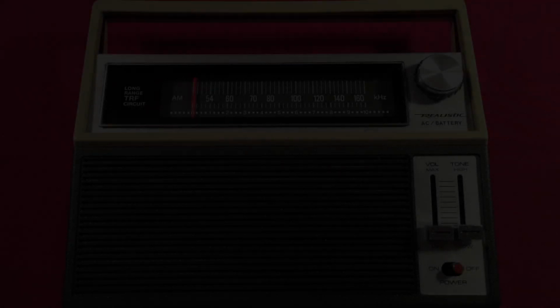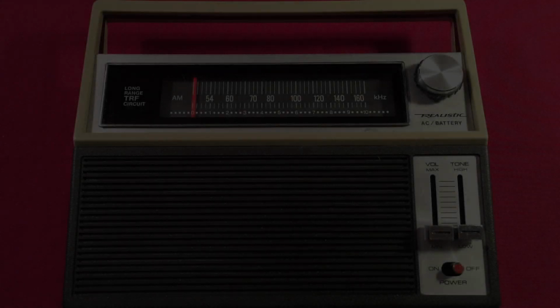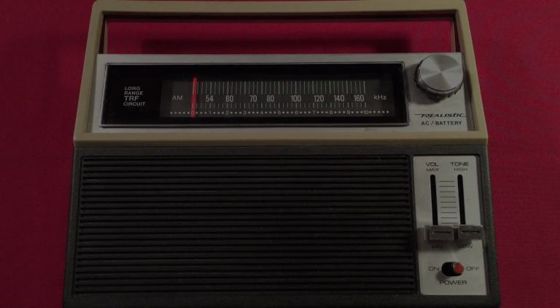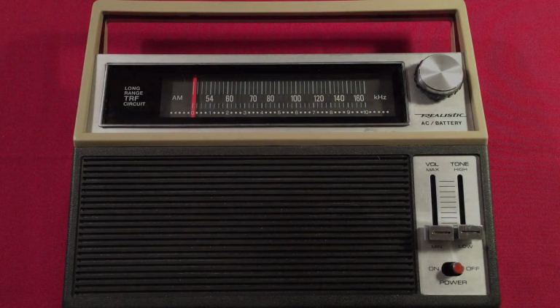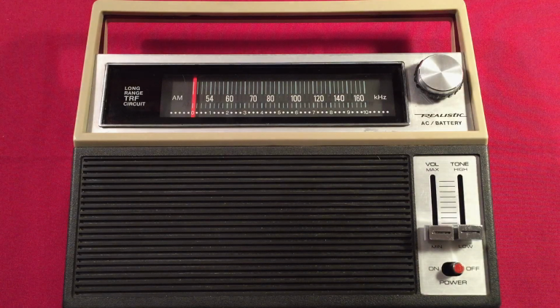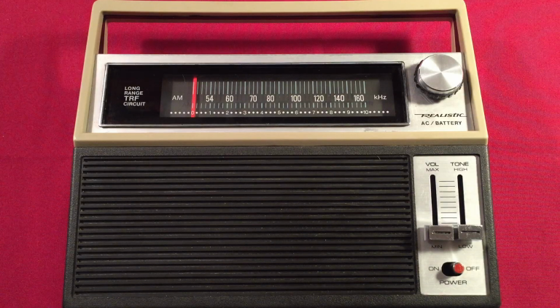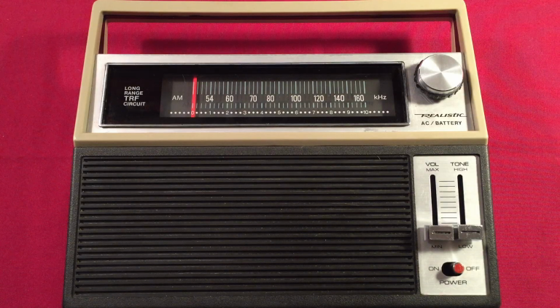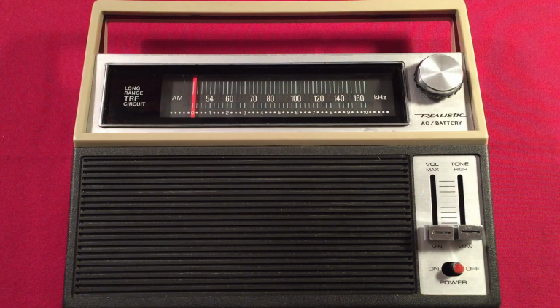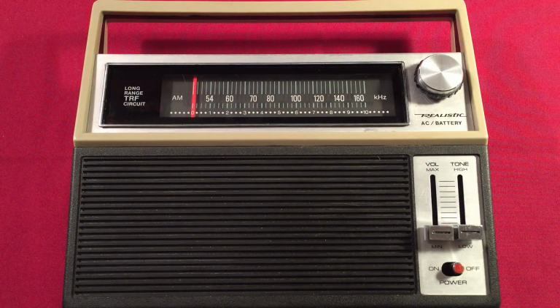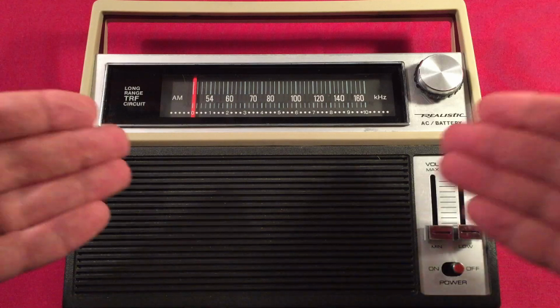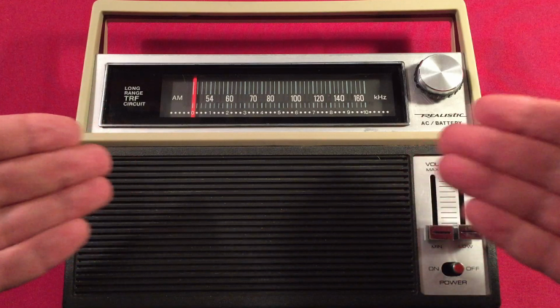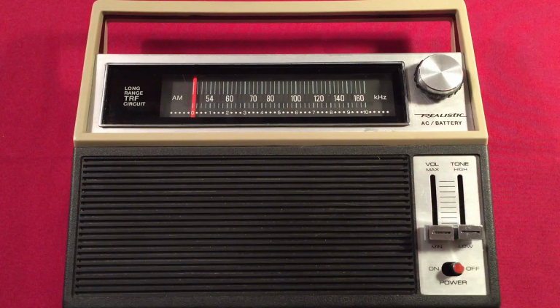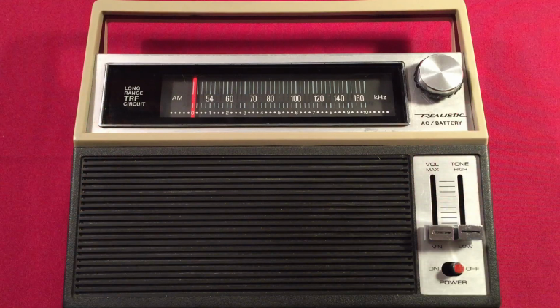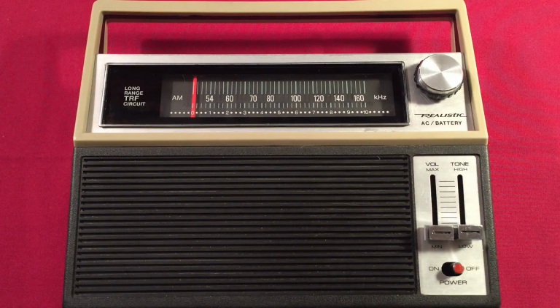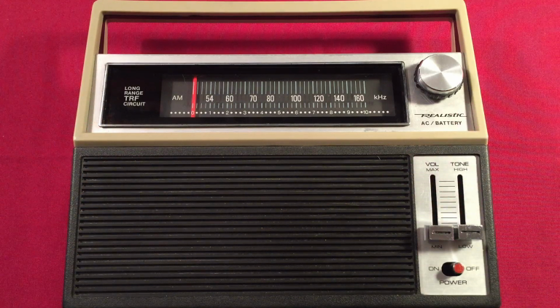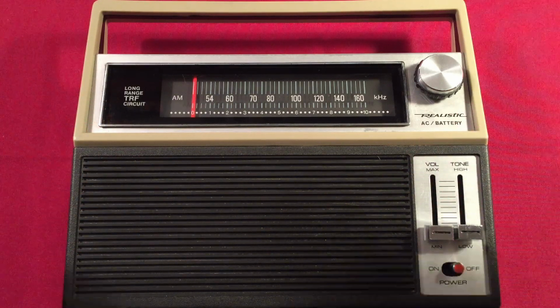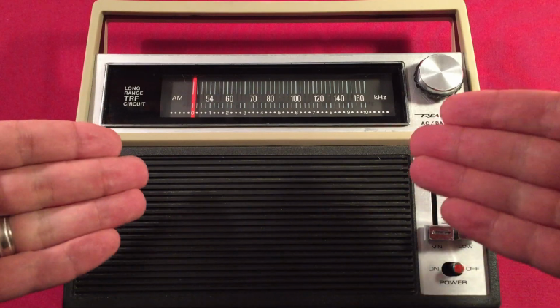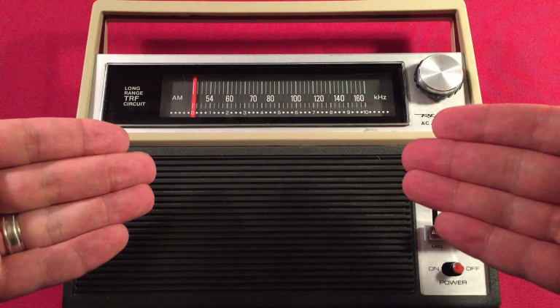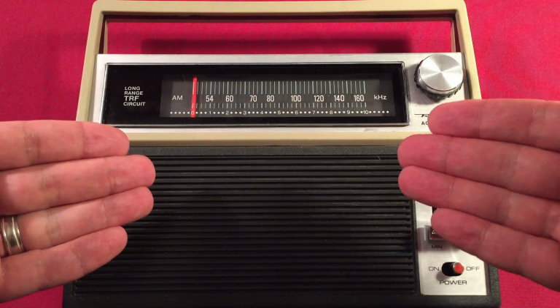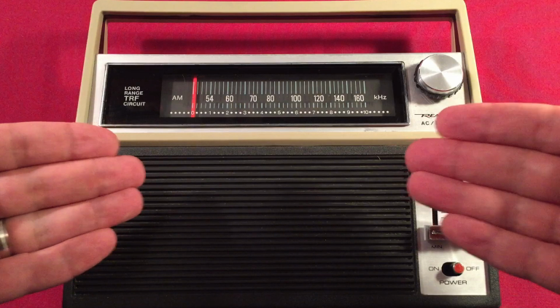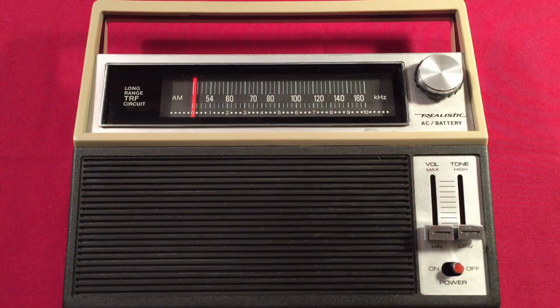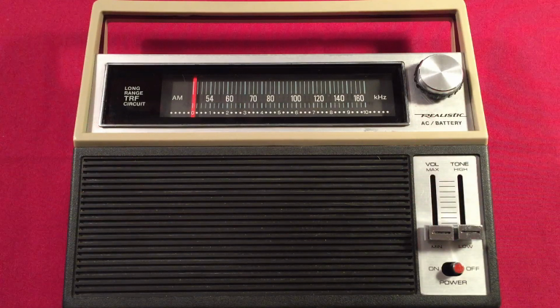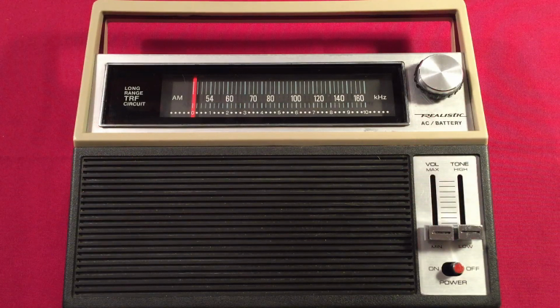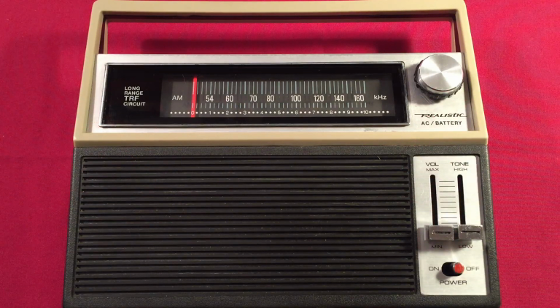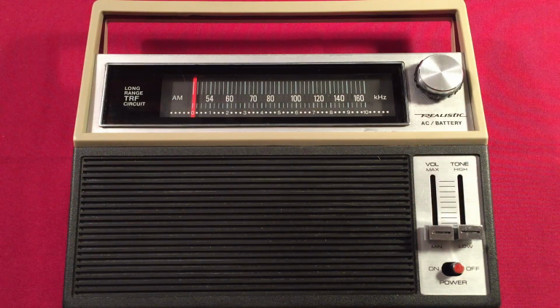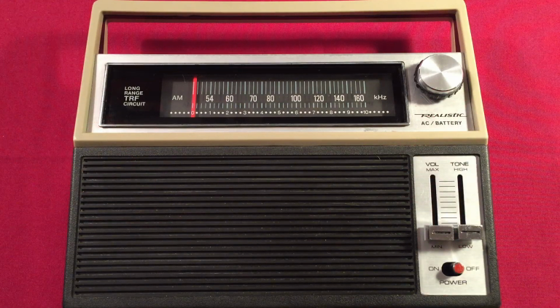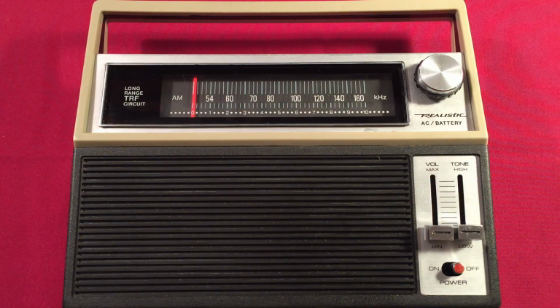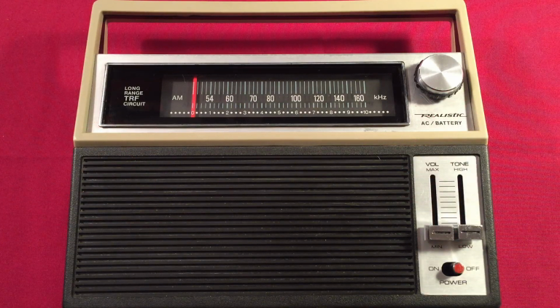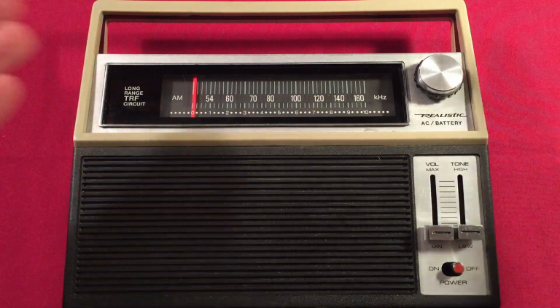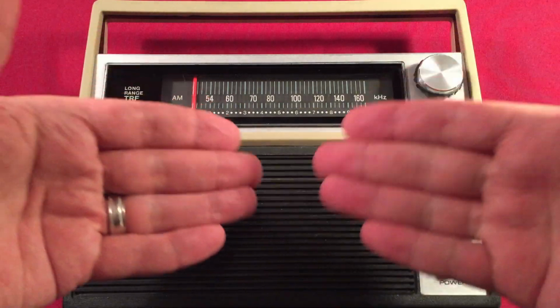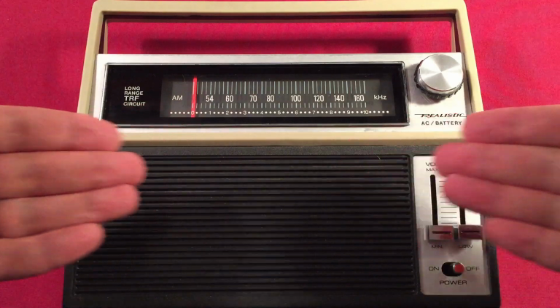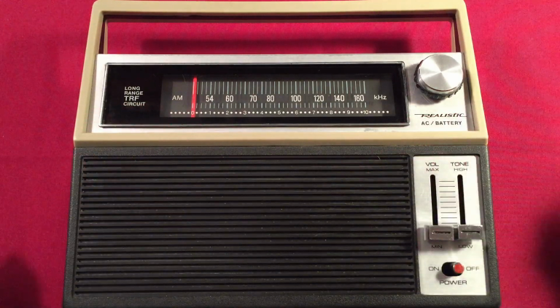Hello and welcome to Radio Waves by Todderbert. If you enjoy reviews, comparisons, band scans of new and classic portable radios, then make sure to subscribe and tap the bell icon so you don't miss any of my most excellent videos.